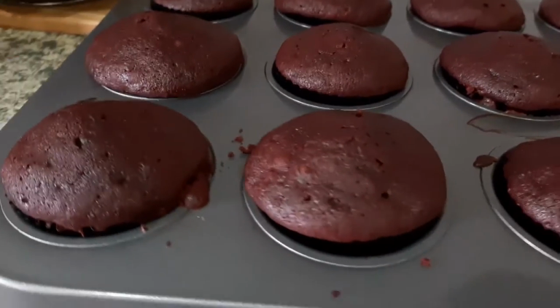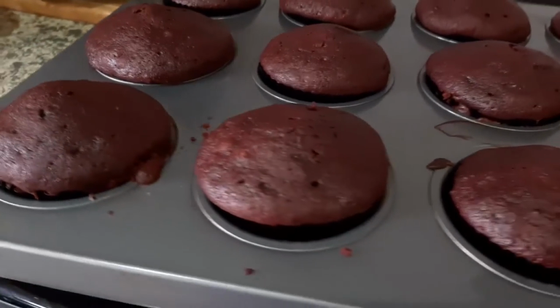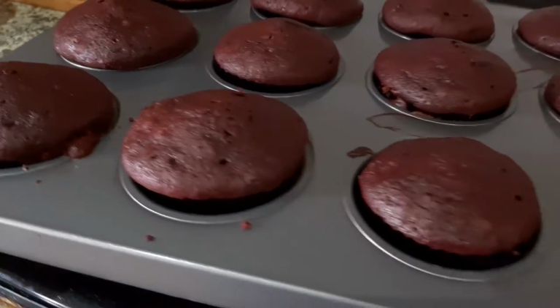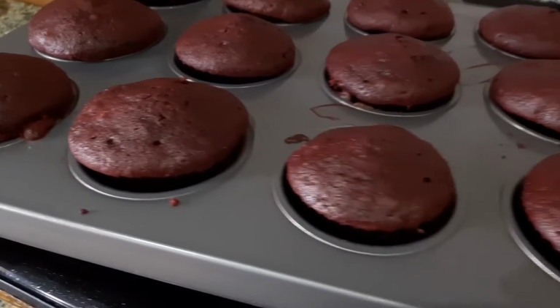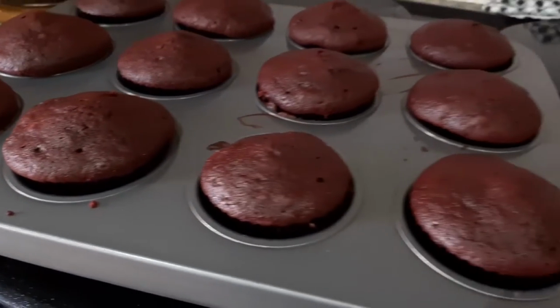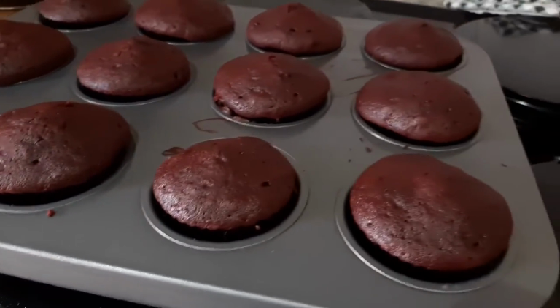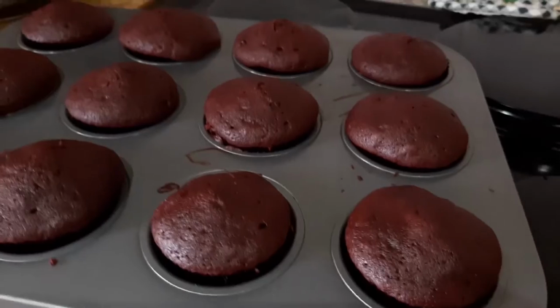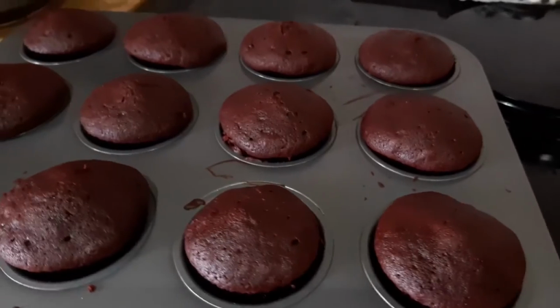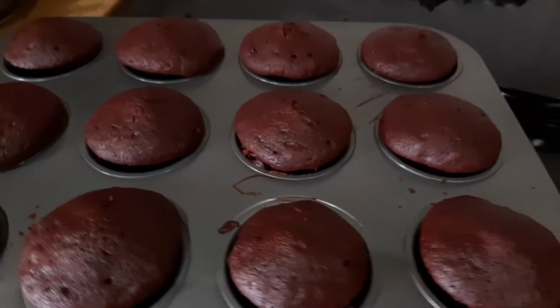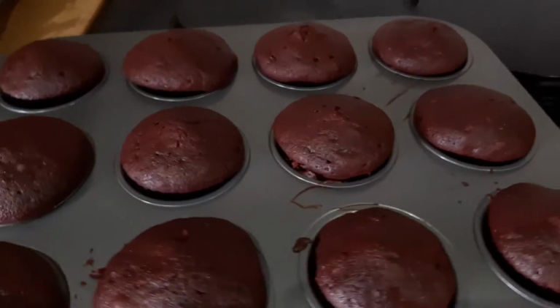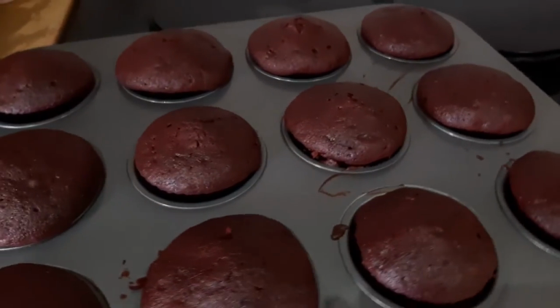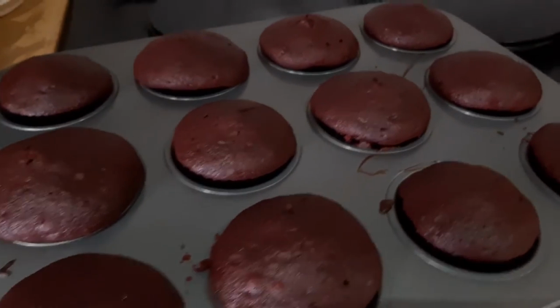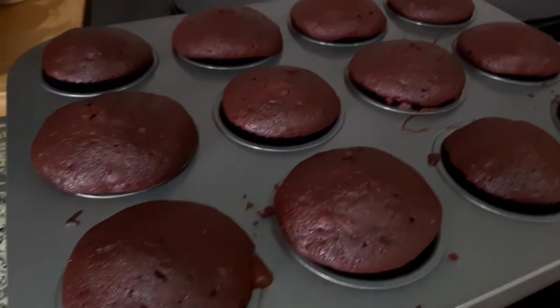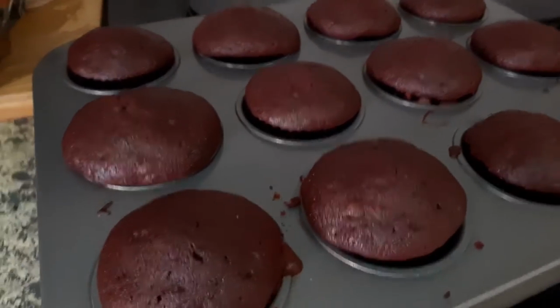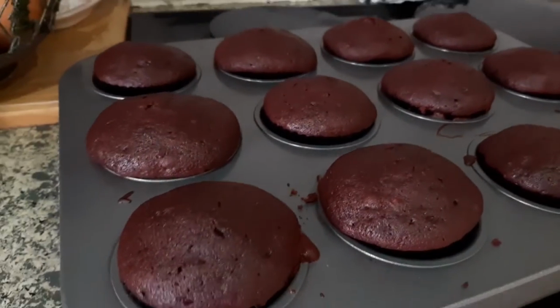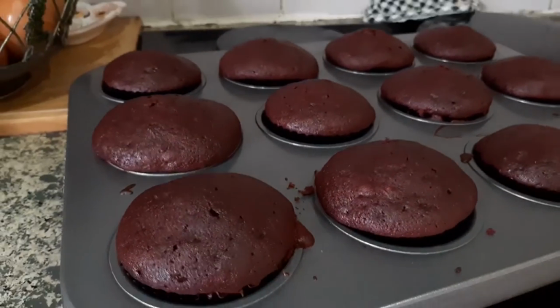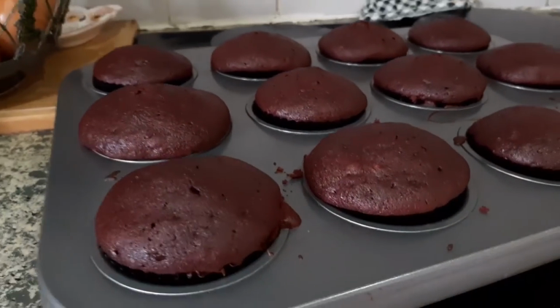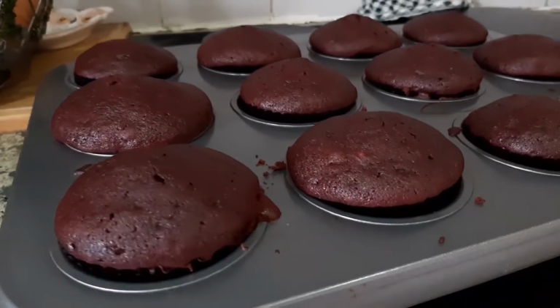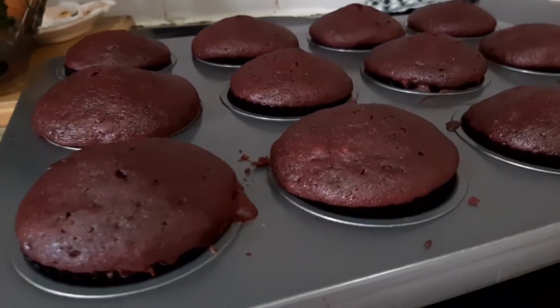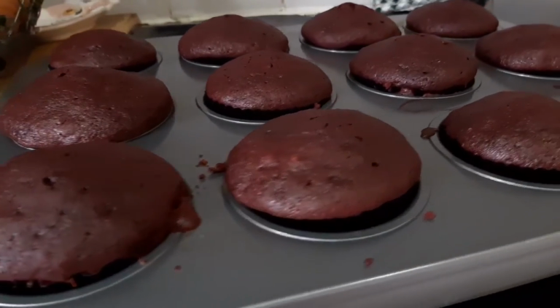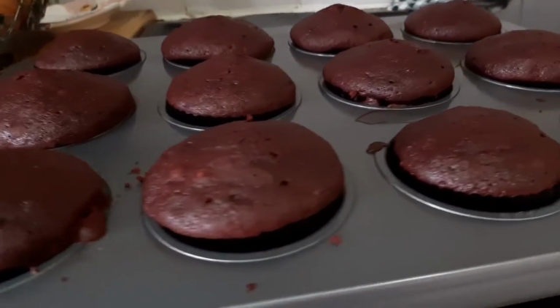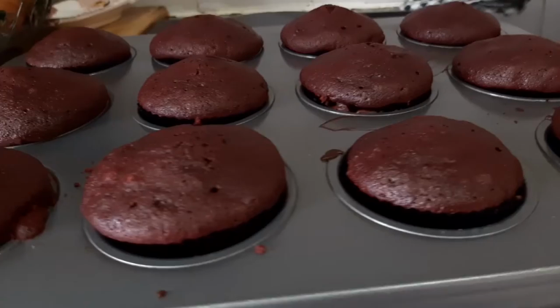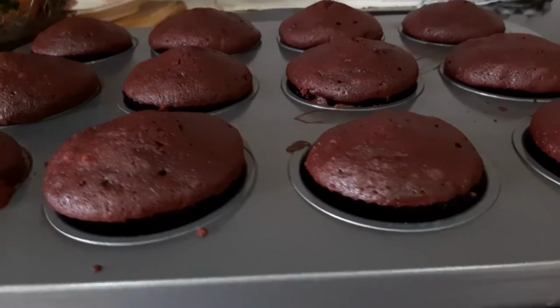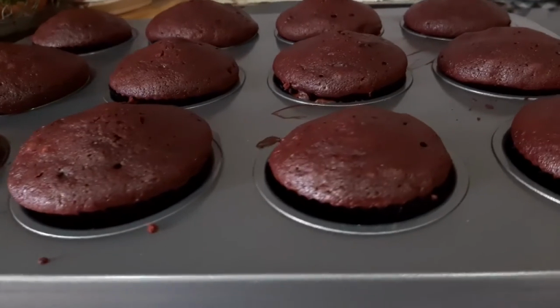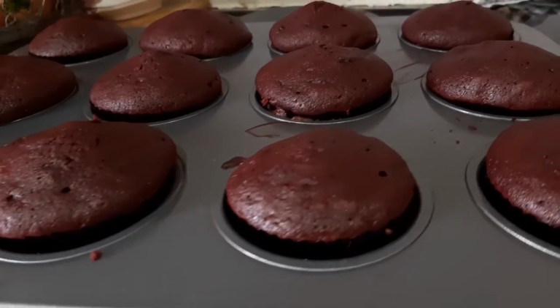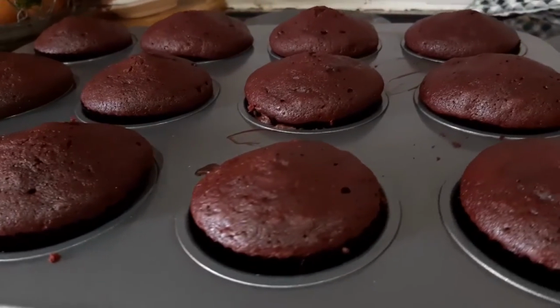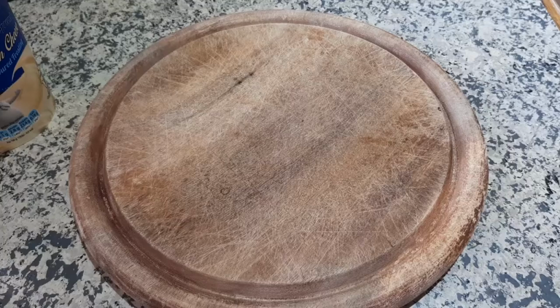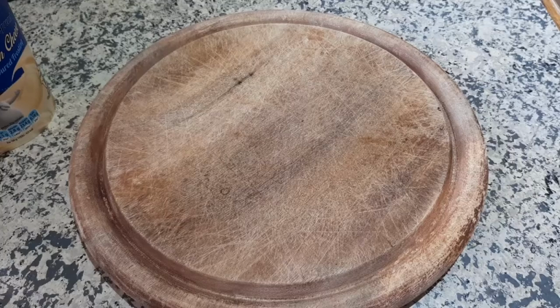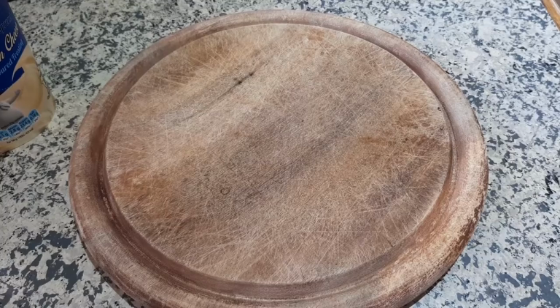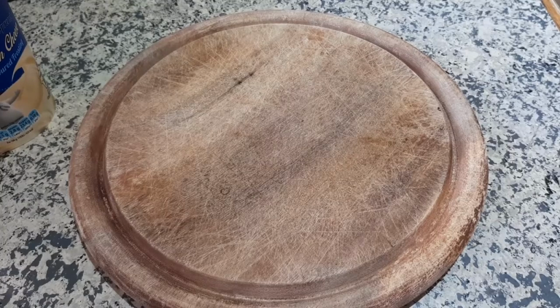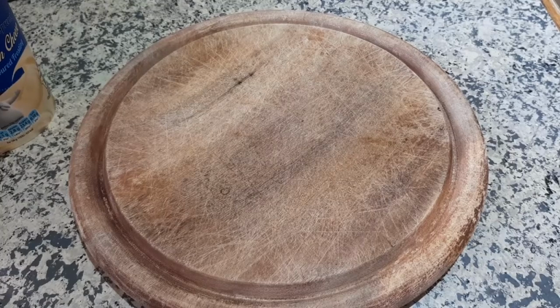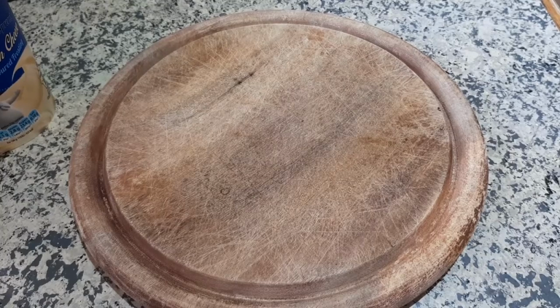Even though I didn't wait for them to cool before starting to ice them, and the icing kind of melted — yeah, that wasn't really good. I'm starting to believe that I'm more of an amateur baker than I actually make myself out to be.